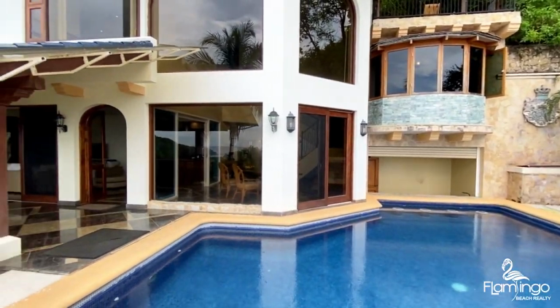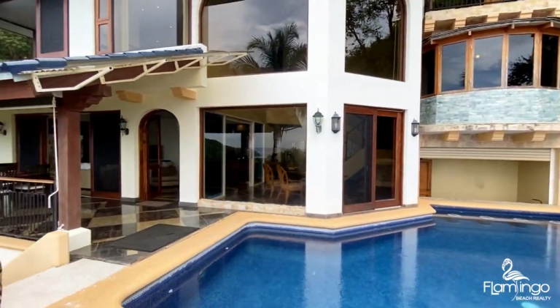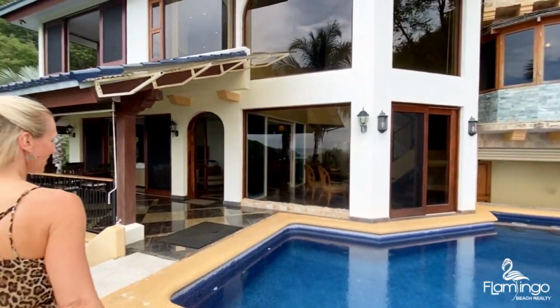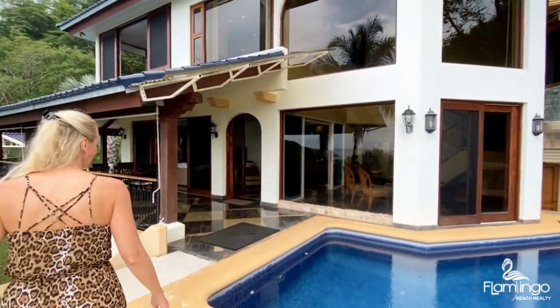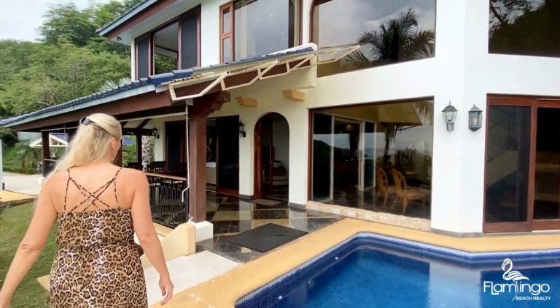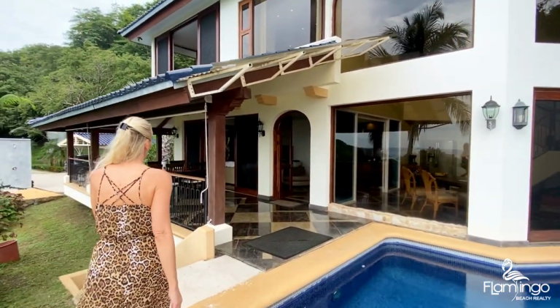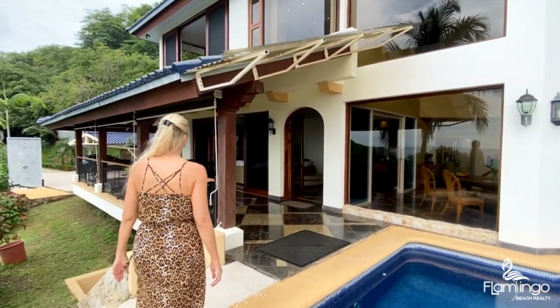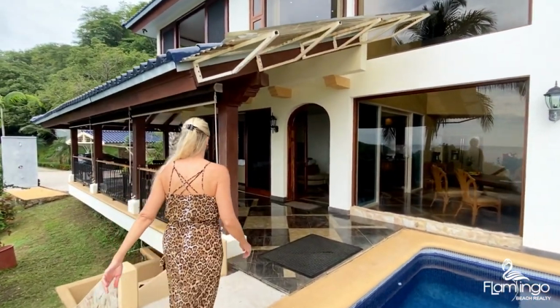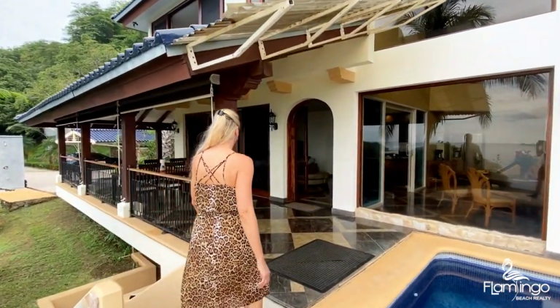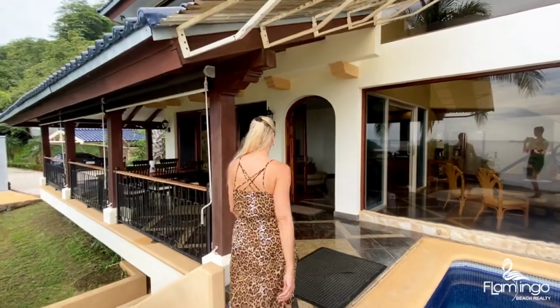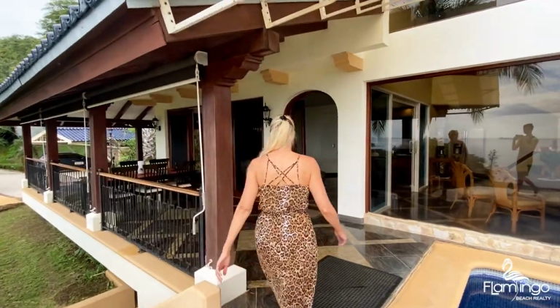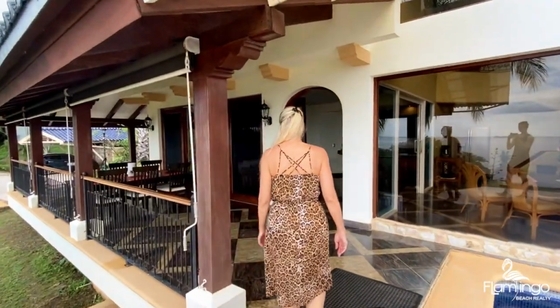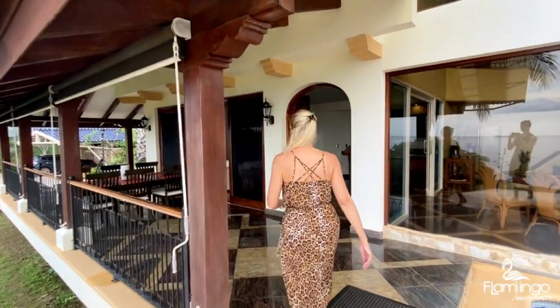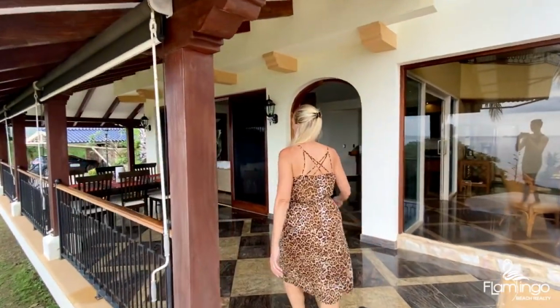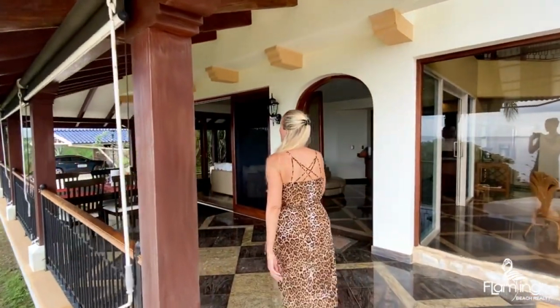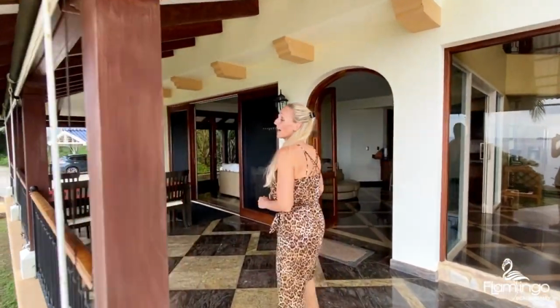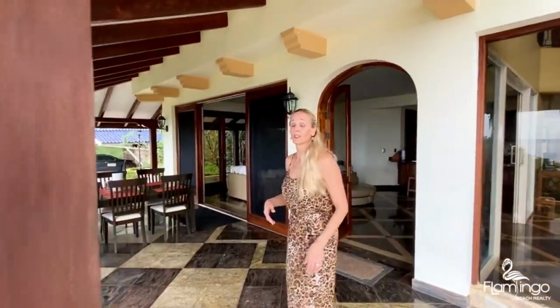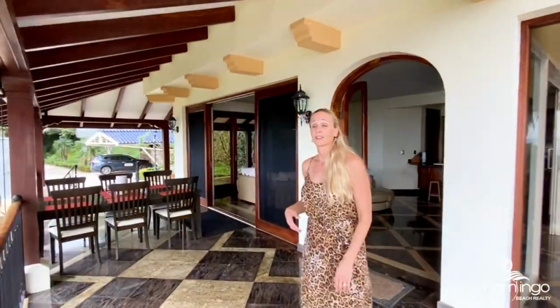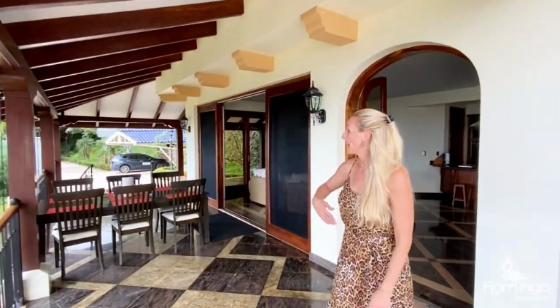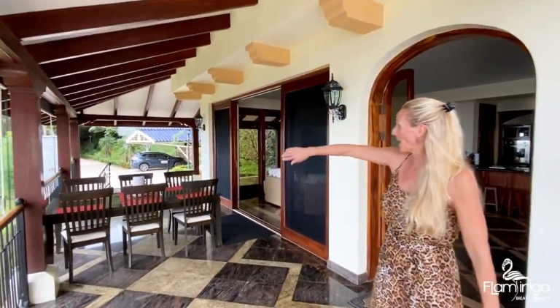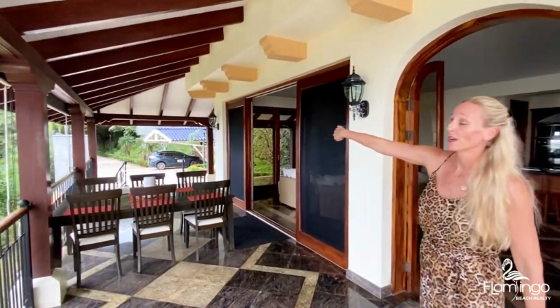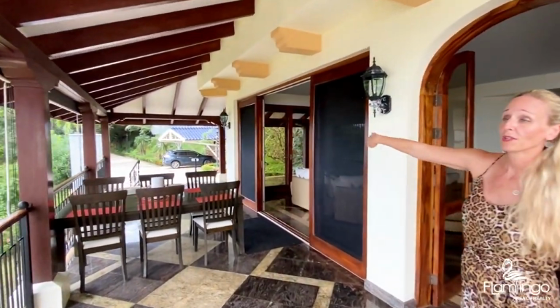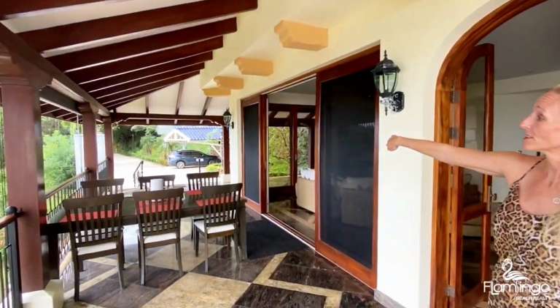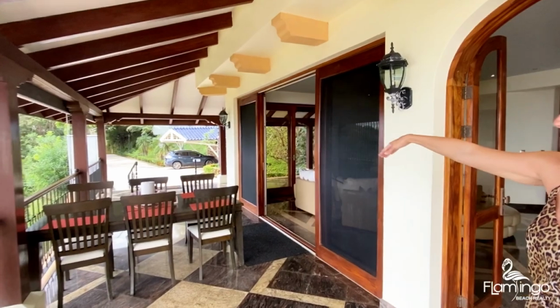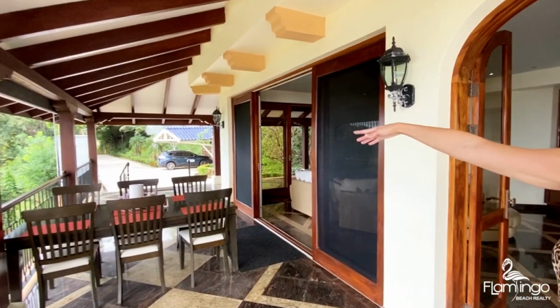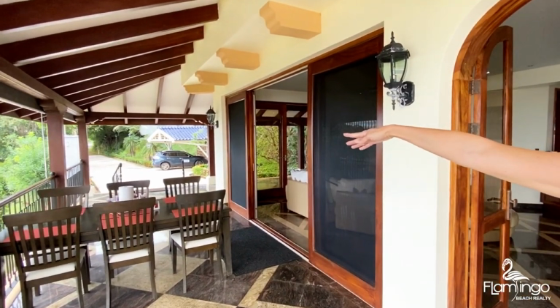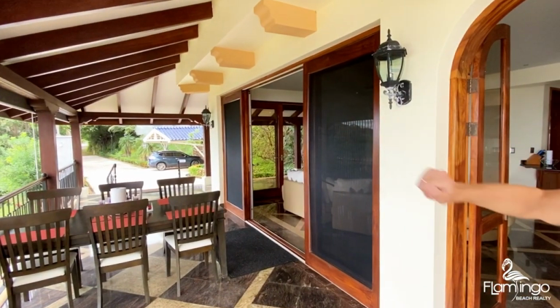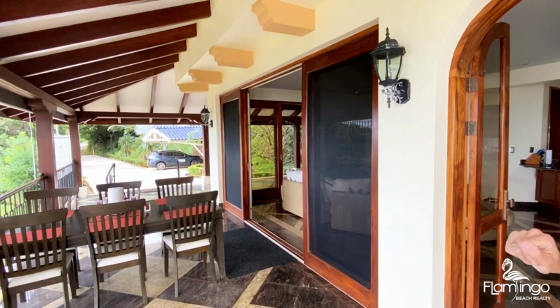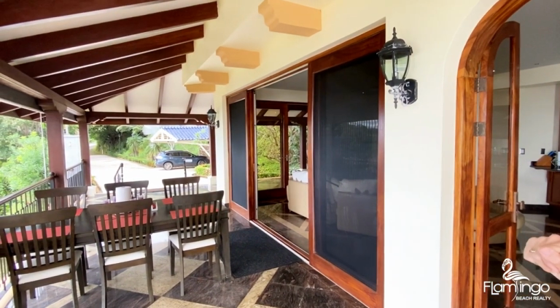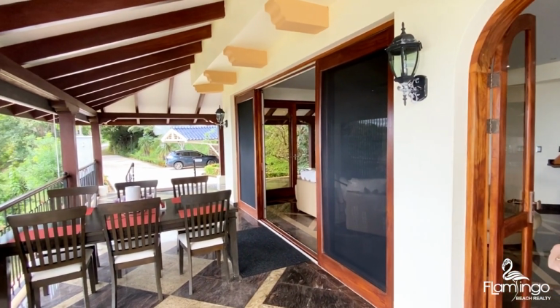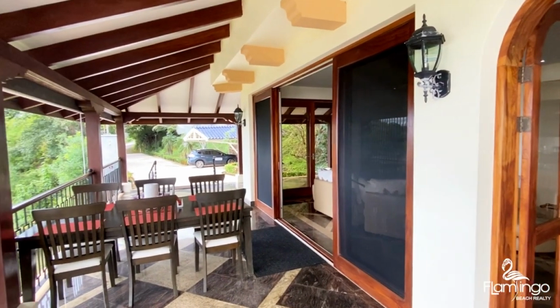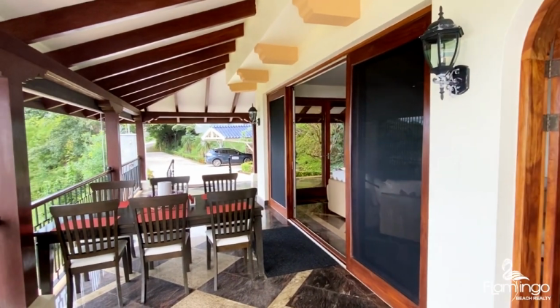There's plenty of covered space in this house for outdoor living. It wraps around the whole house, and as you can see there's a driveway and a carport here as well.